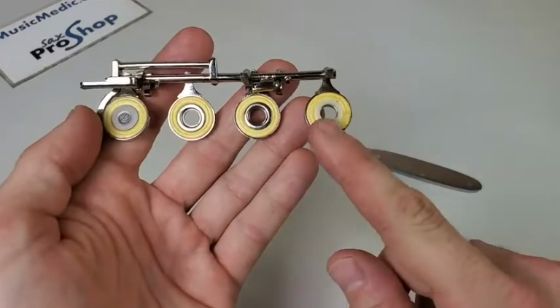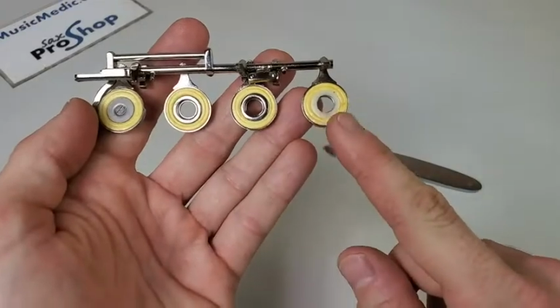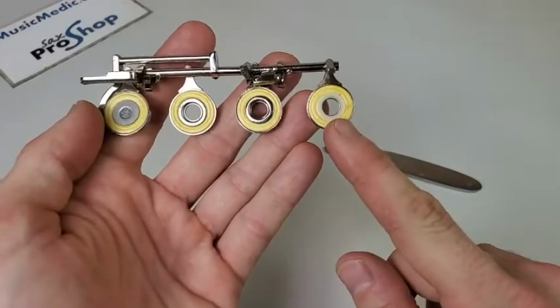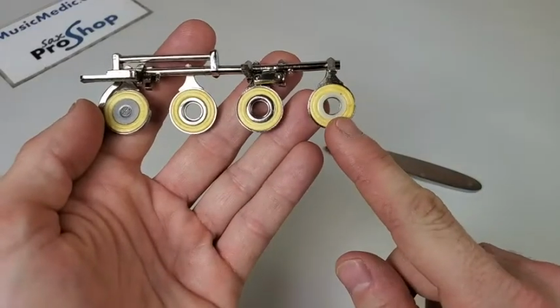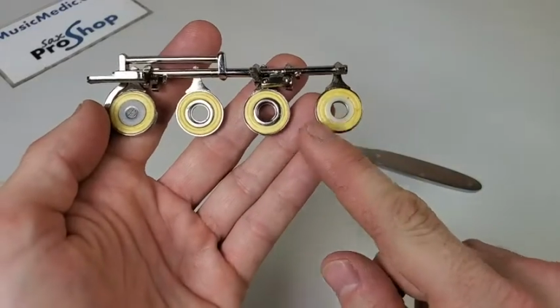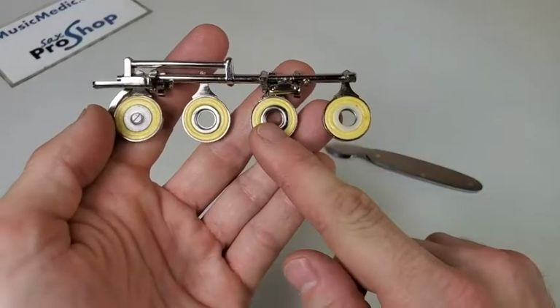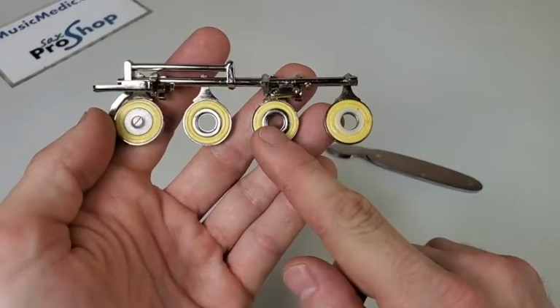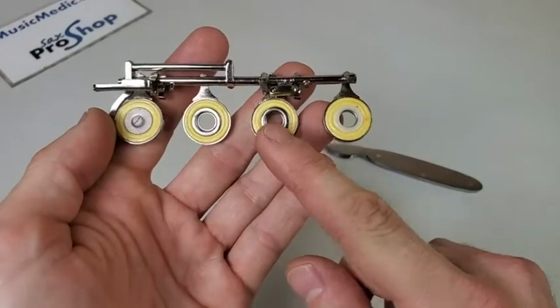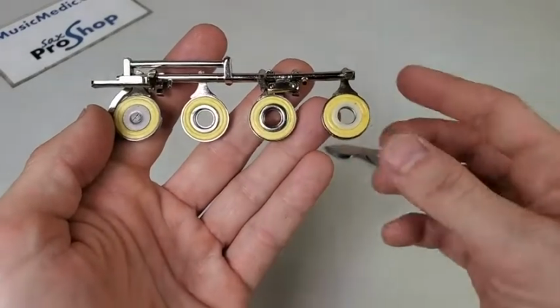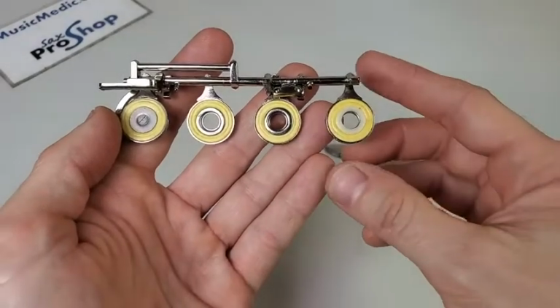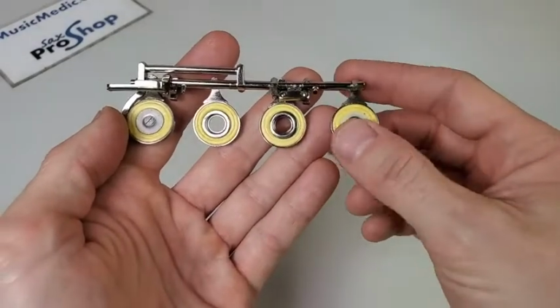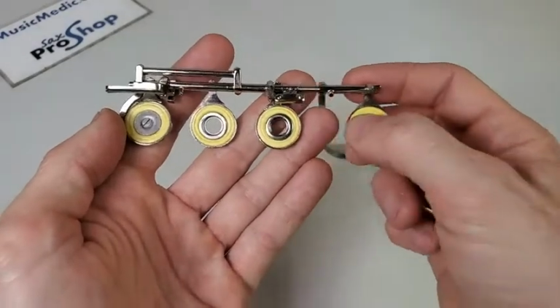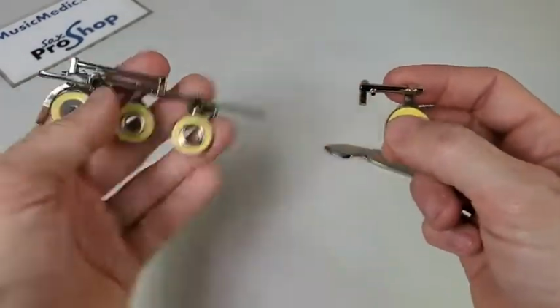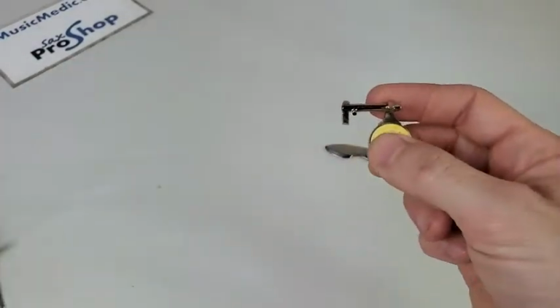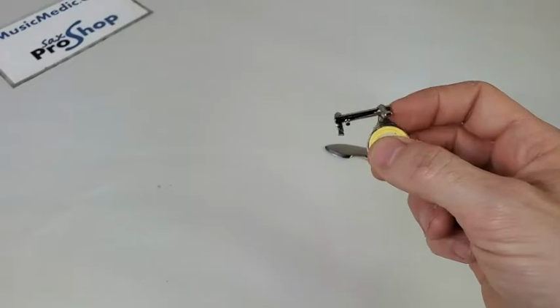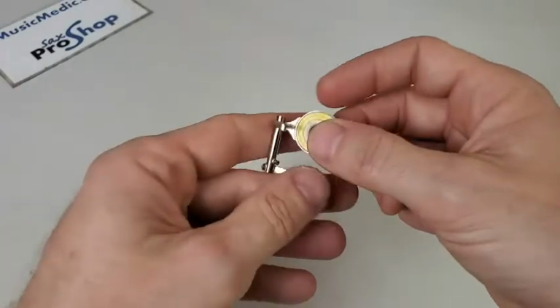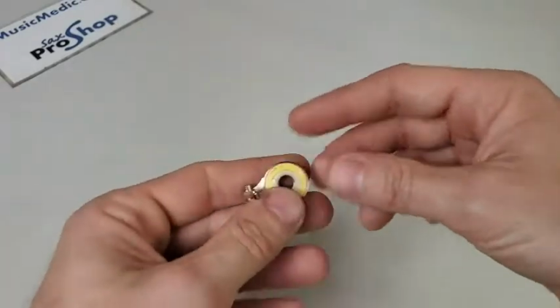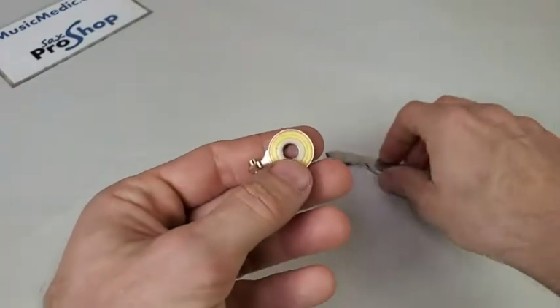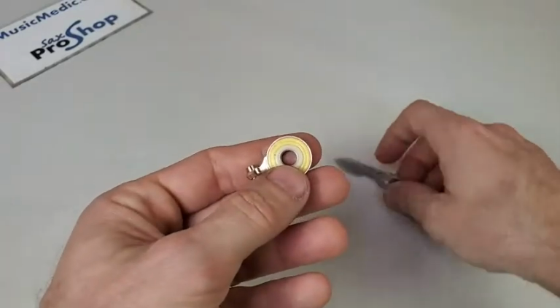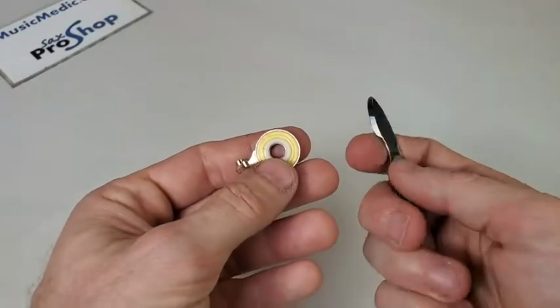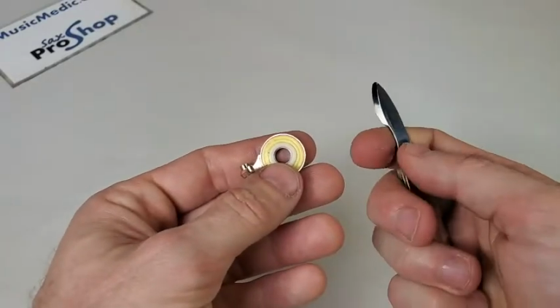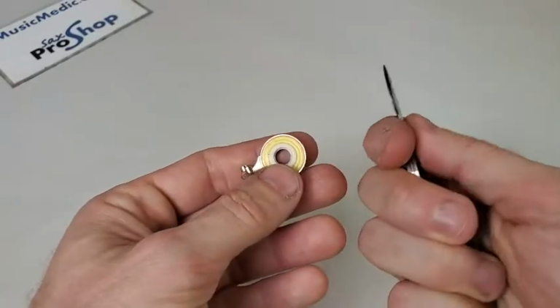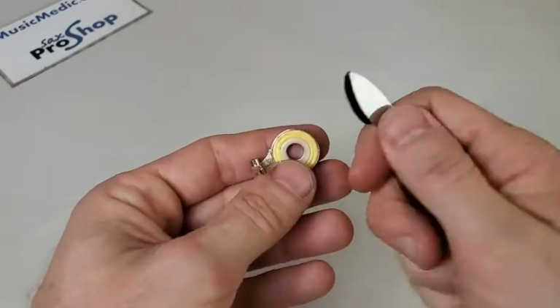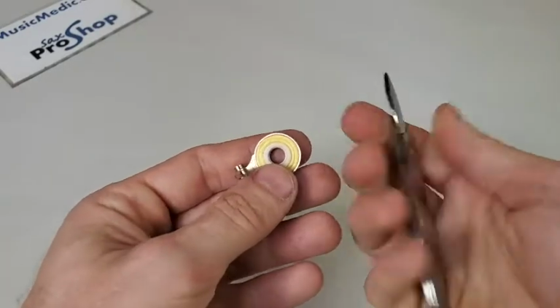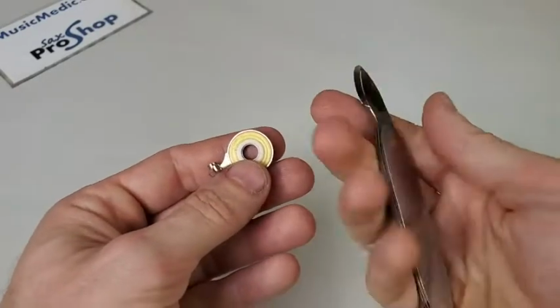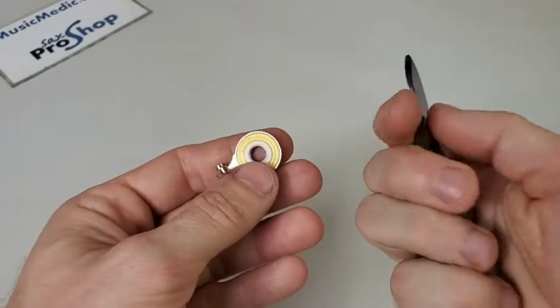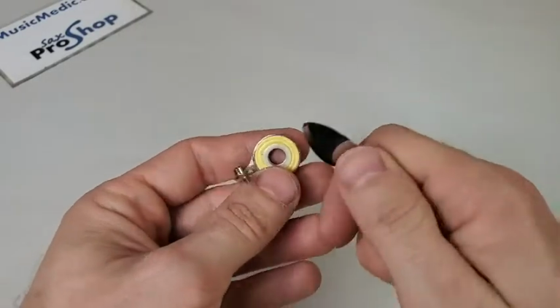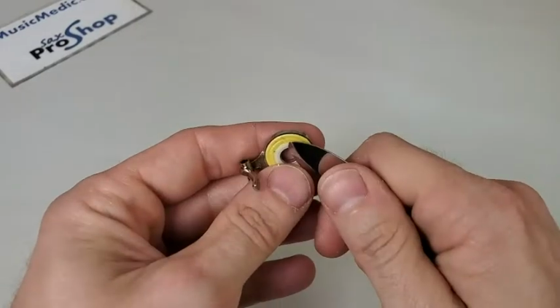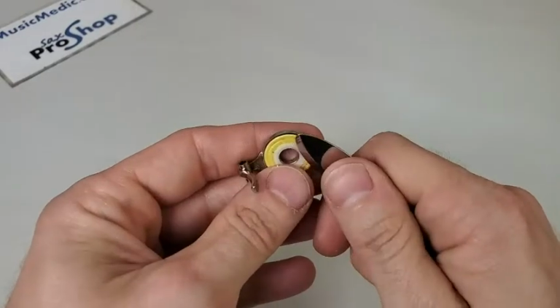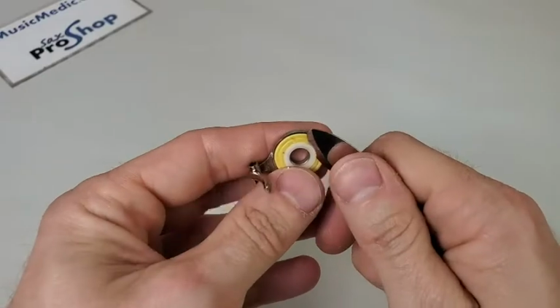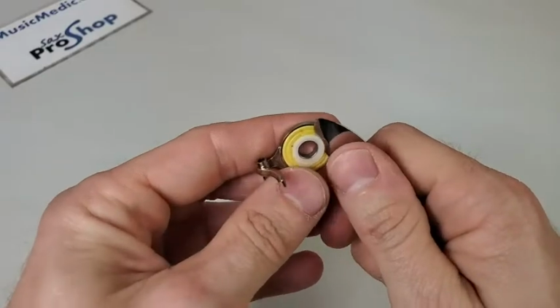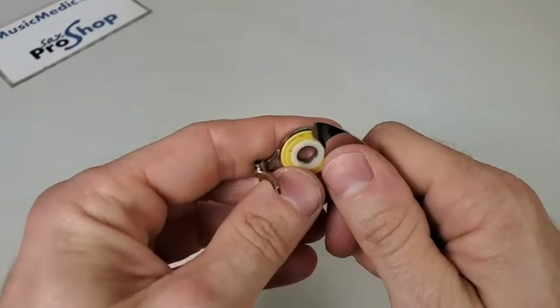I have one Delrin bushing and one steel bushing. I'm just going to show you with the Delrin bushing first. I'm going to take the tool — and like I said, it fits comfortably in the hand, it's easy to get good leverage.